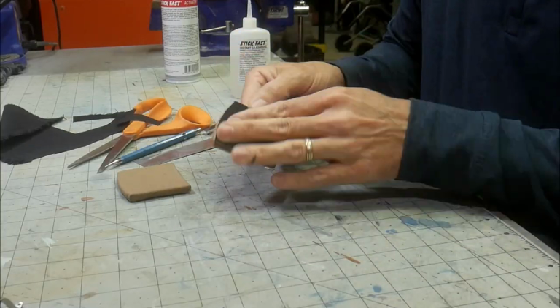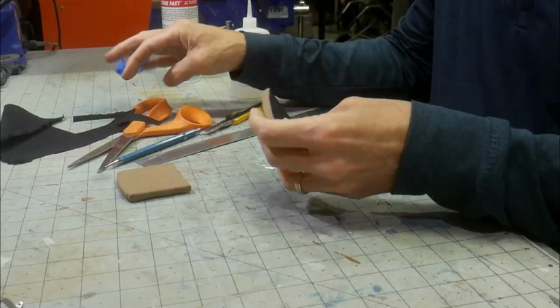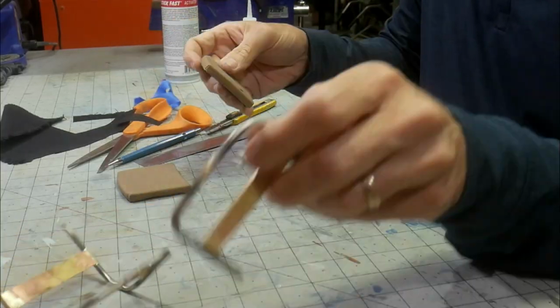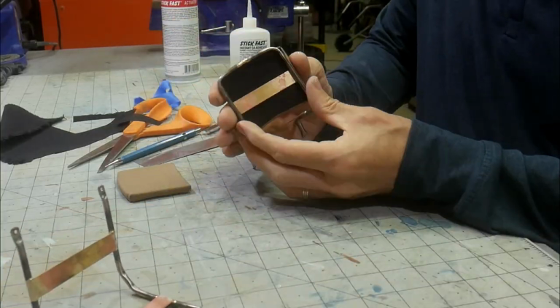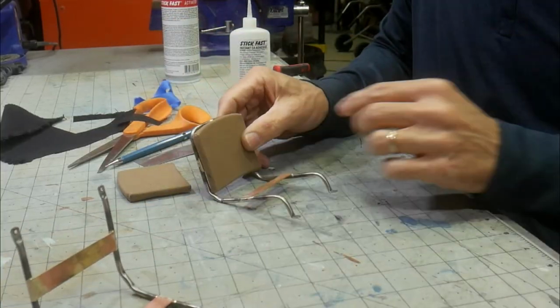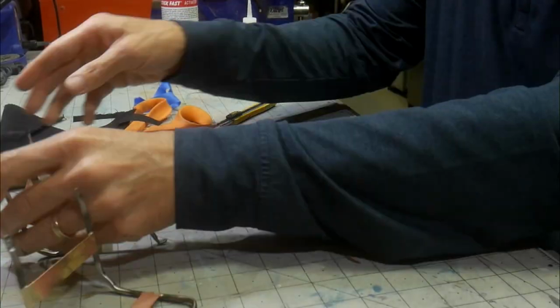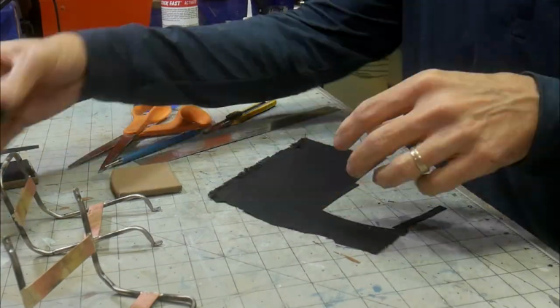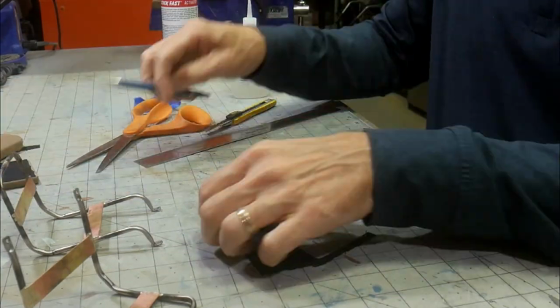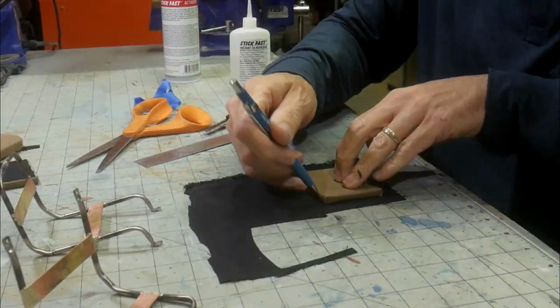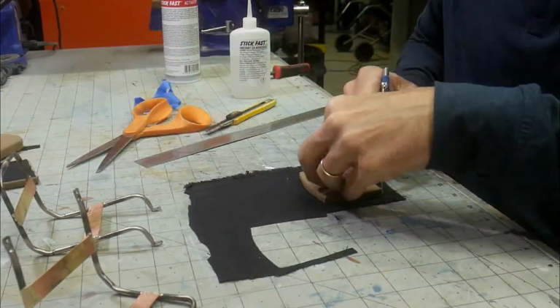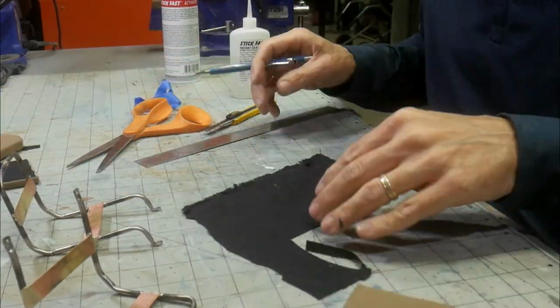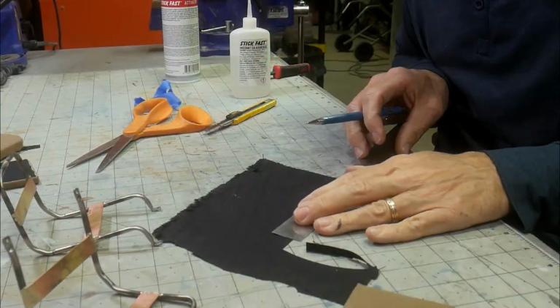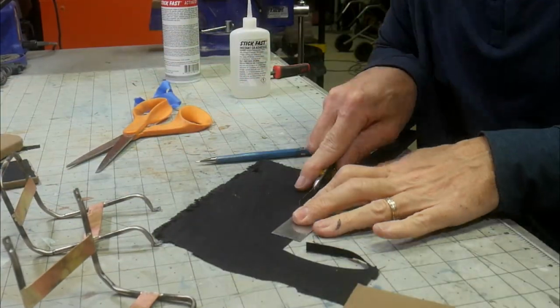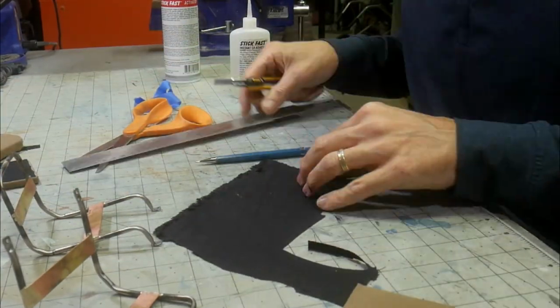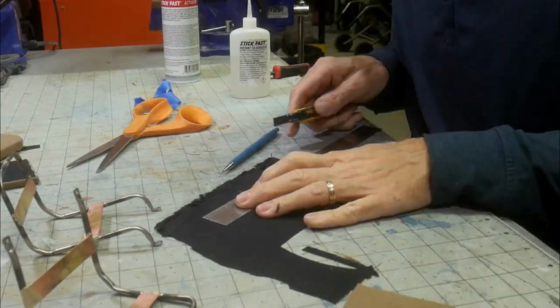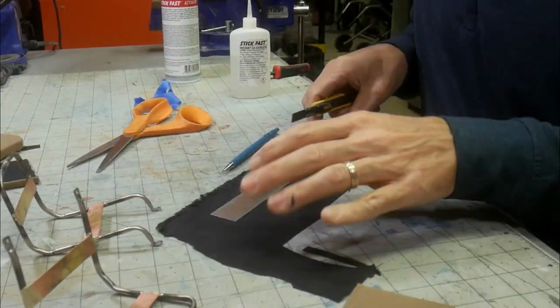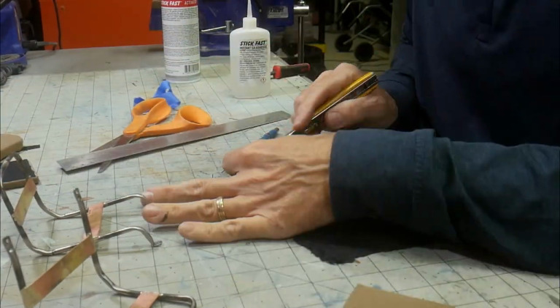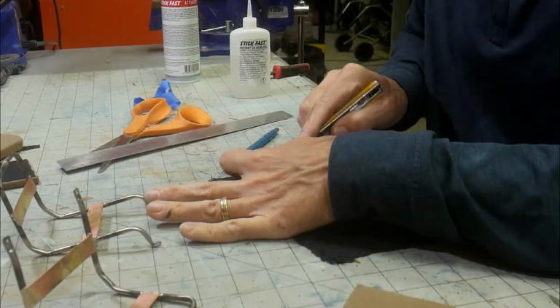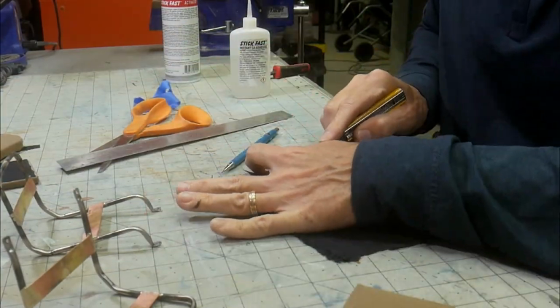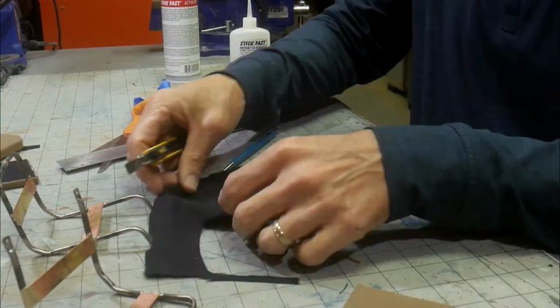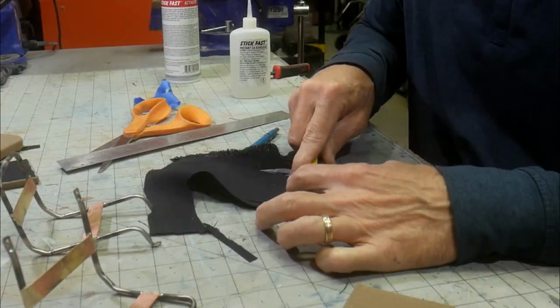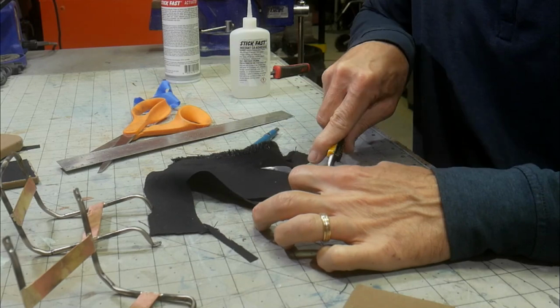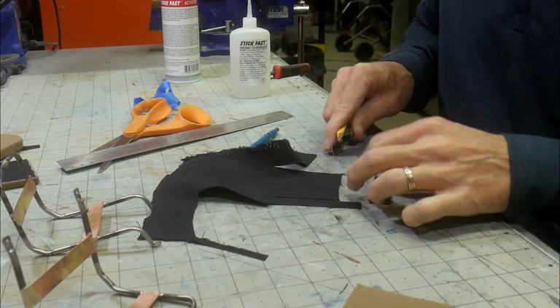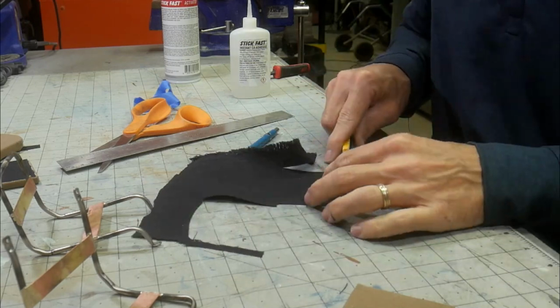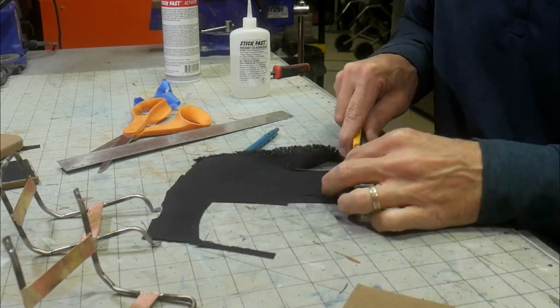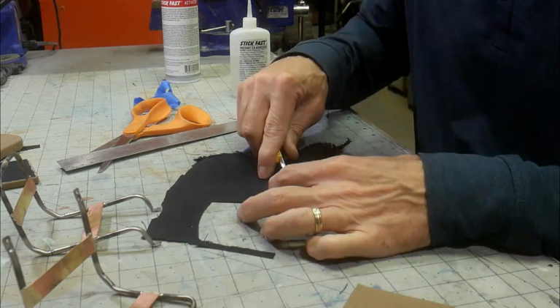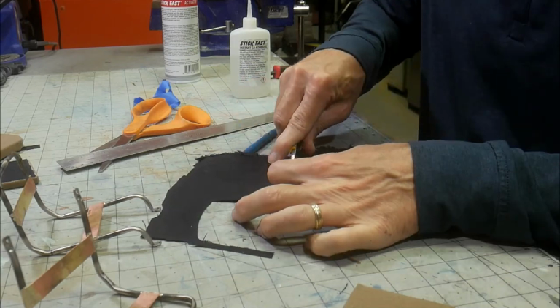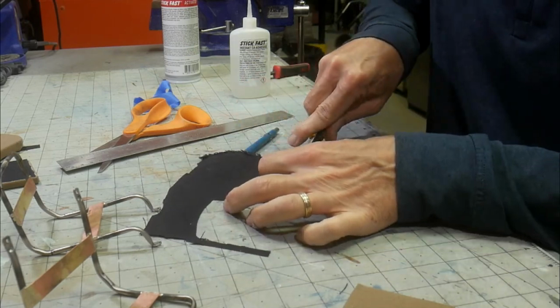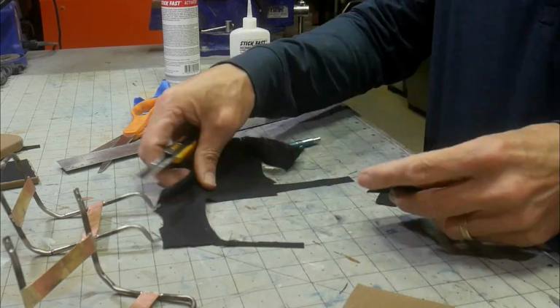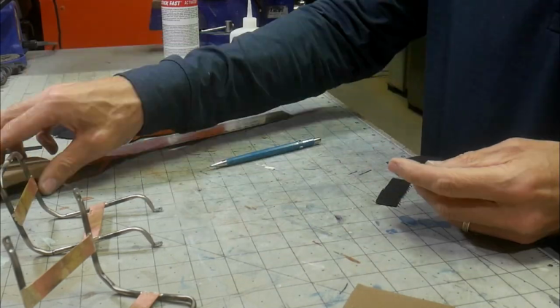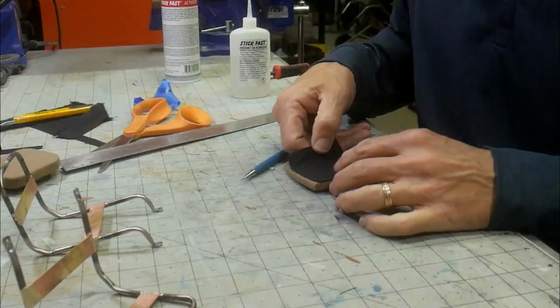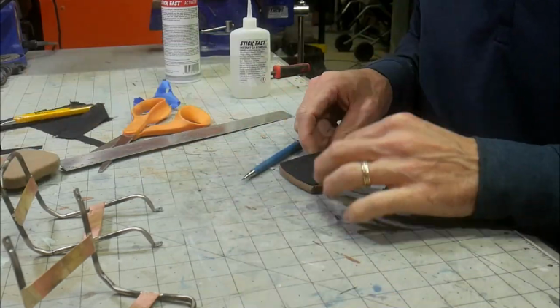The seat back, which was exposed, didn't look very good with all the material cuts. To make this look a little better, I glued black fabric on the back after cutting it to shape.